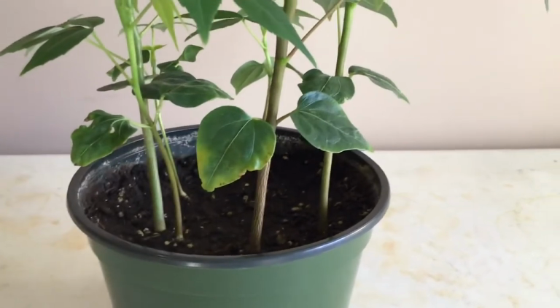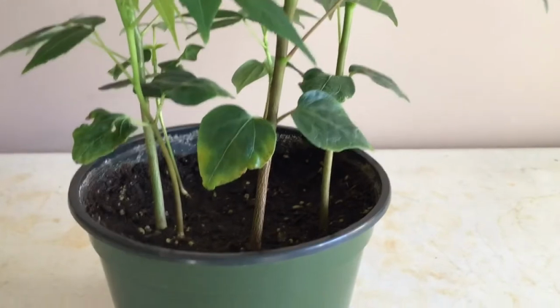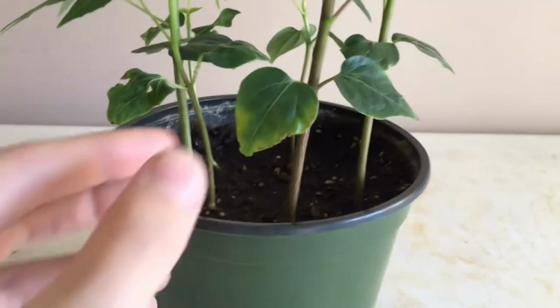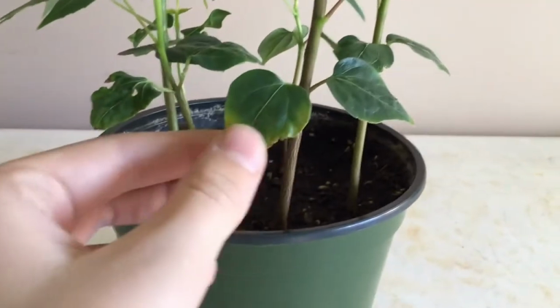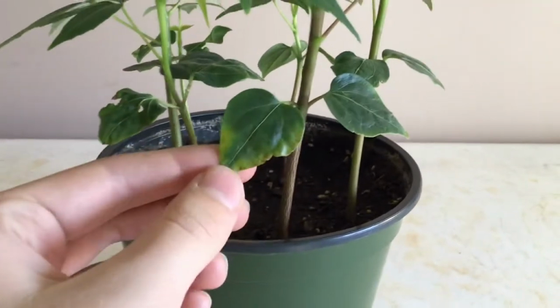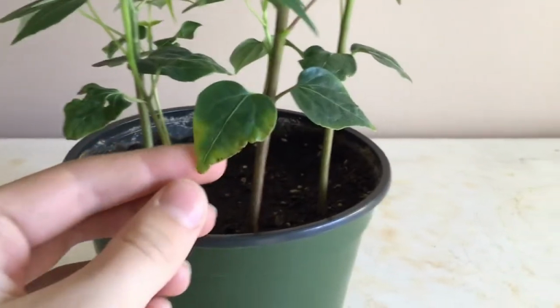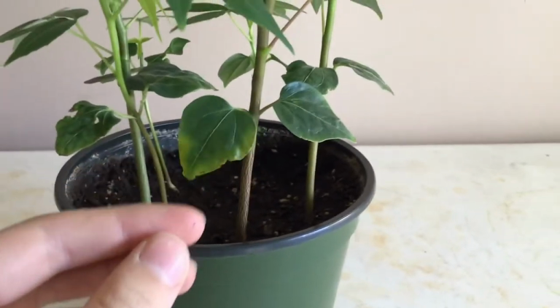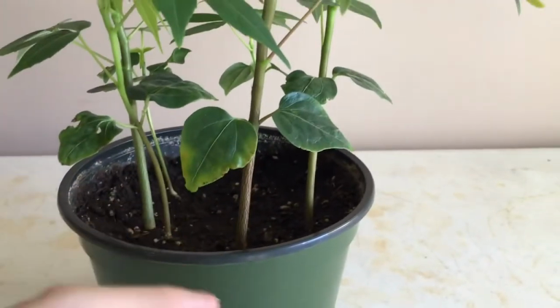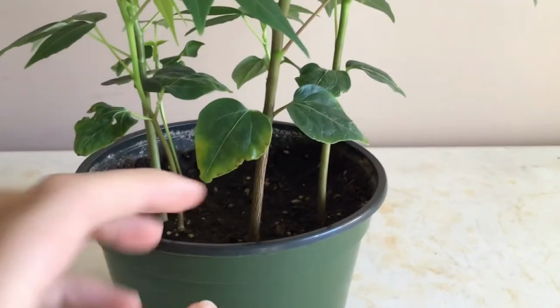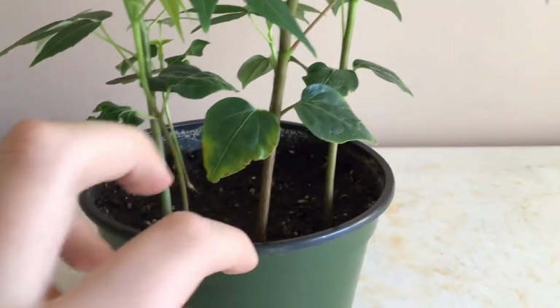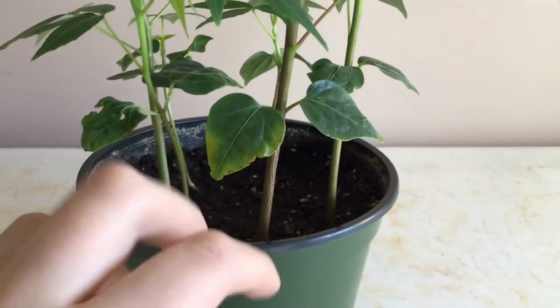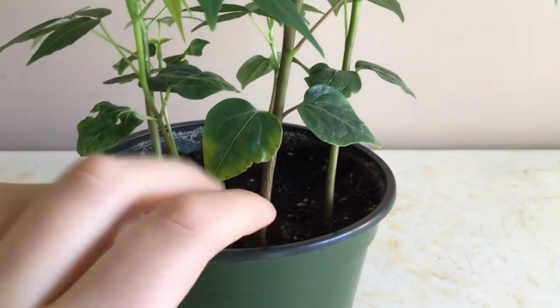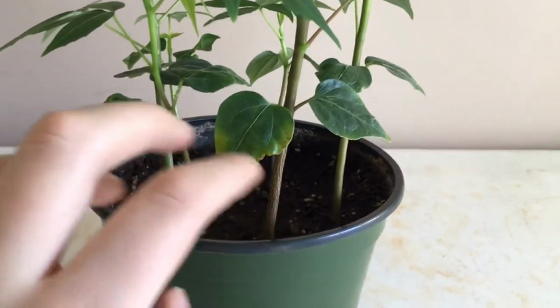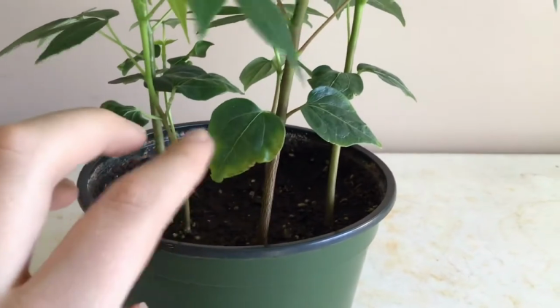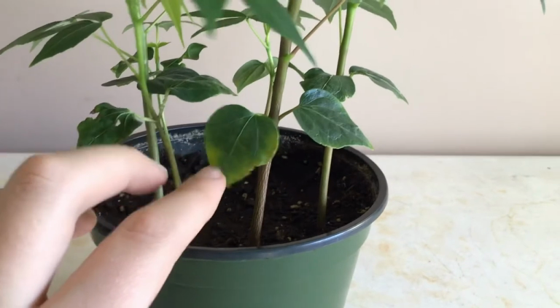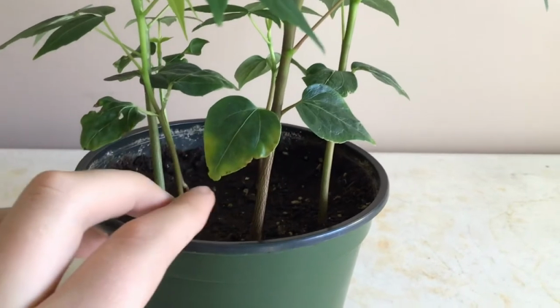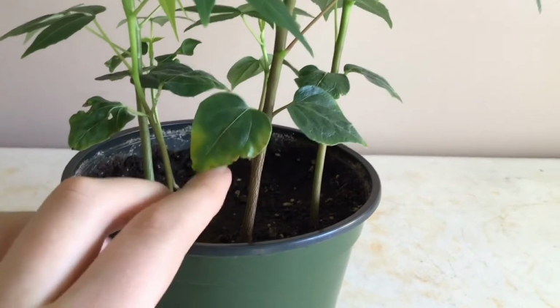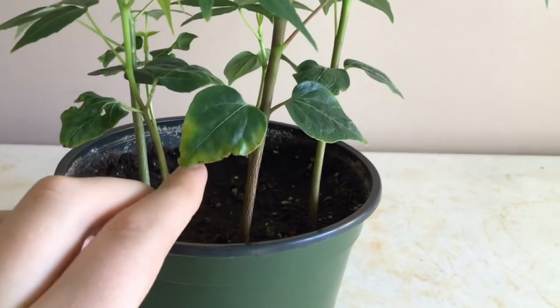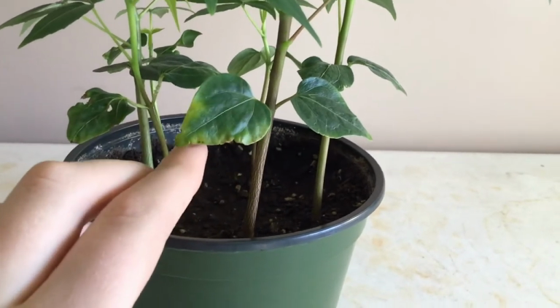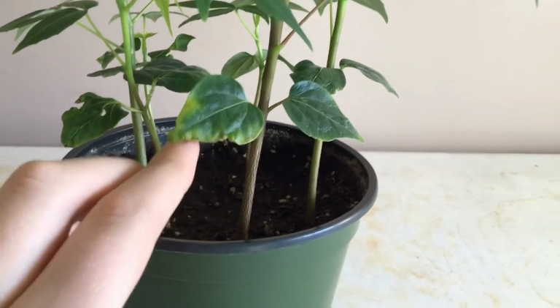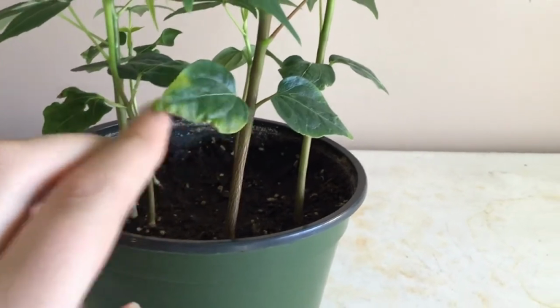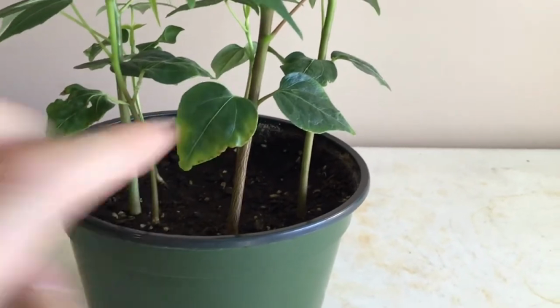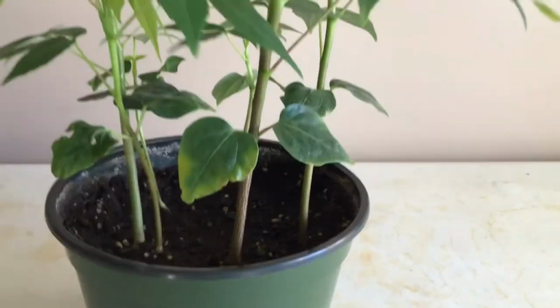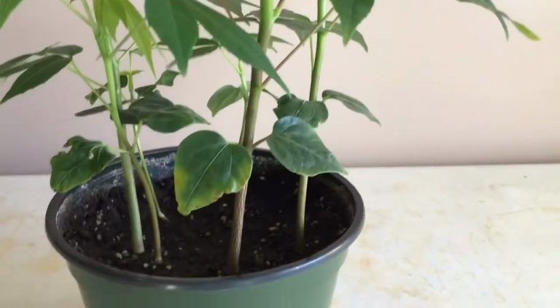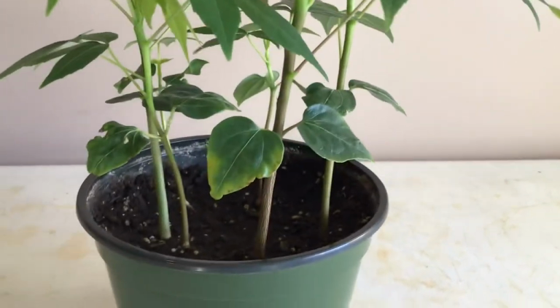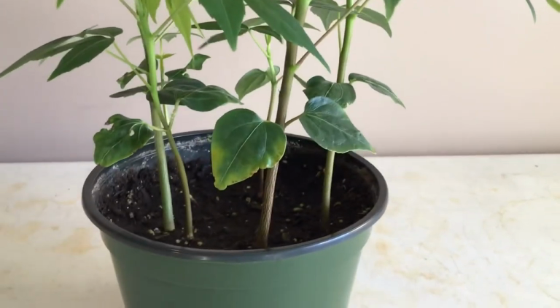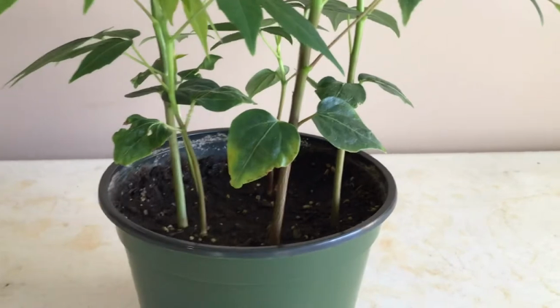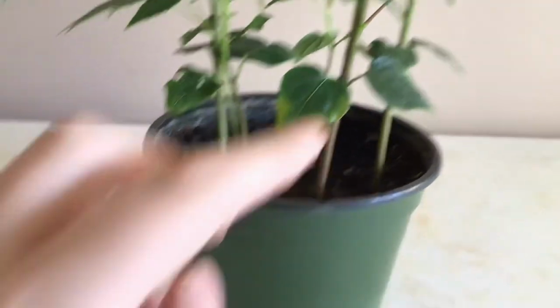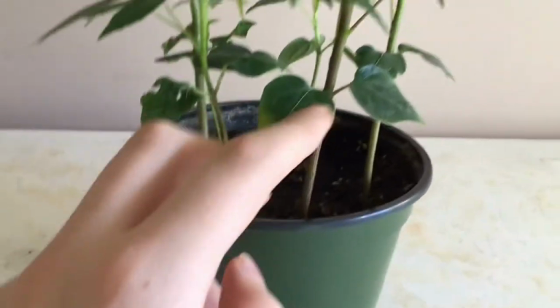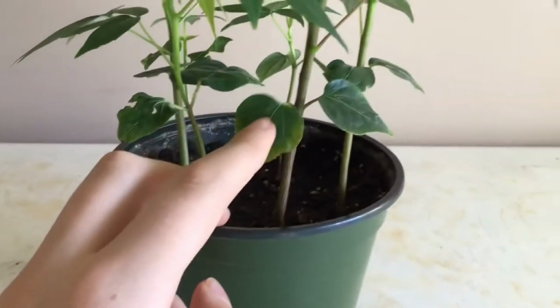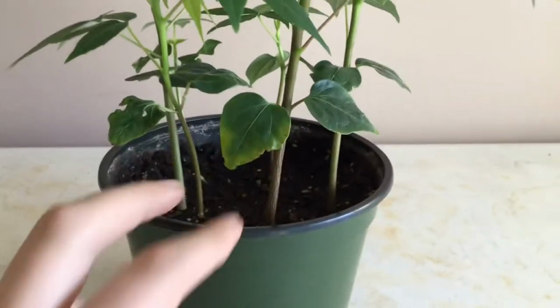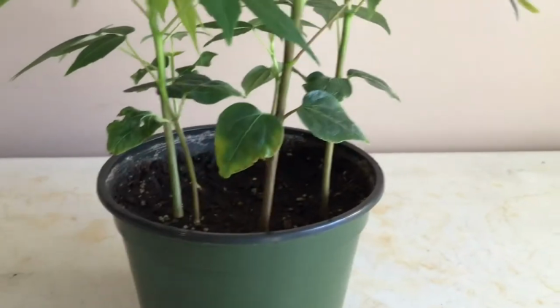And these are the non-true leaves right here. And as you can see, this leaf is starting to kind of turn yellow and dying off.